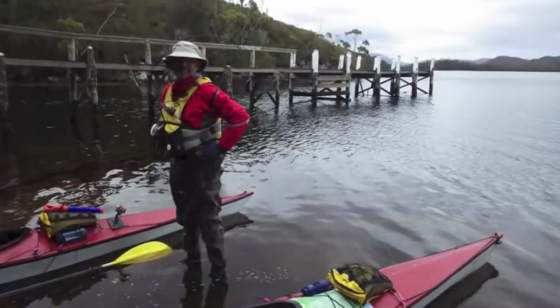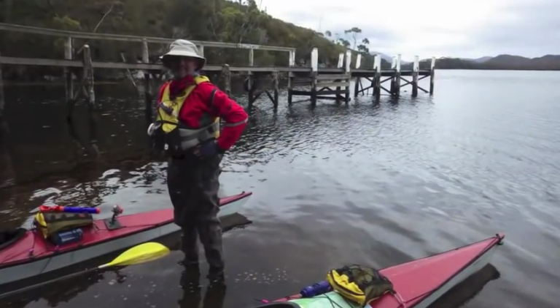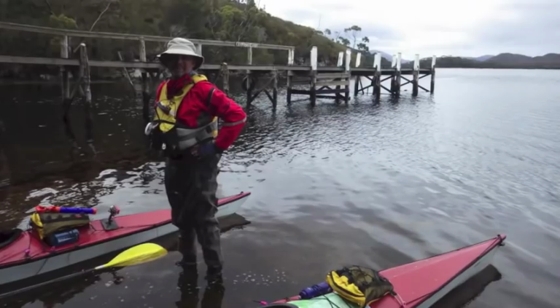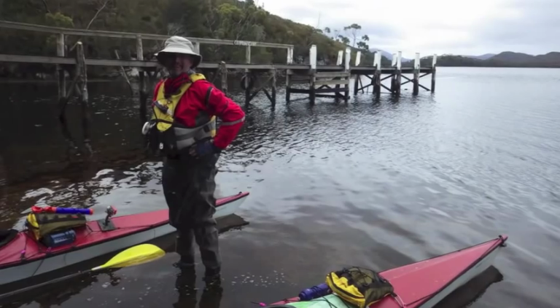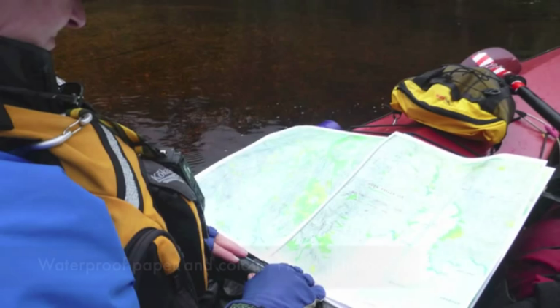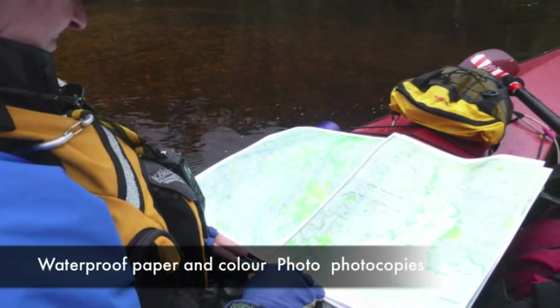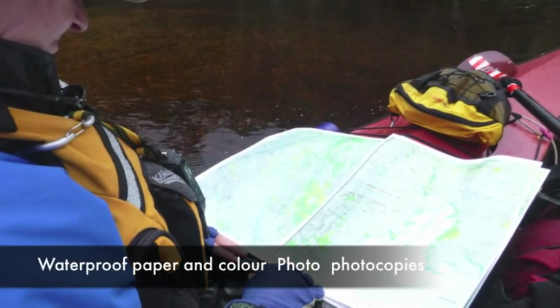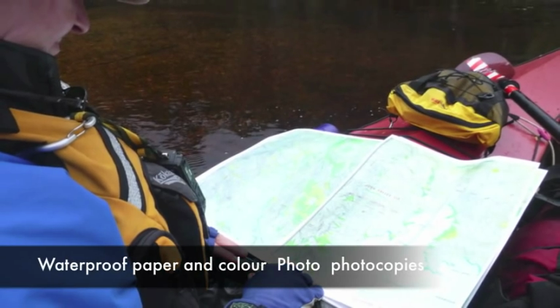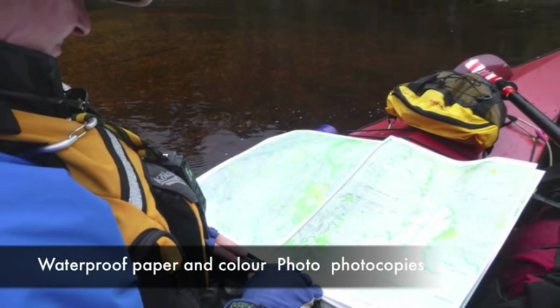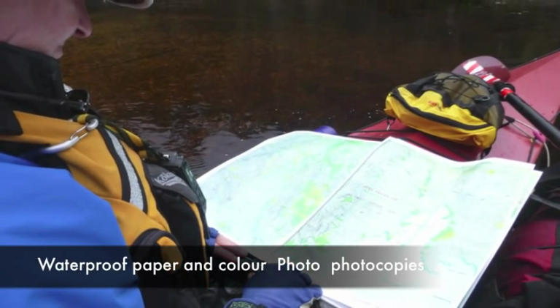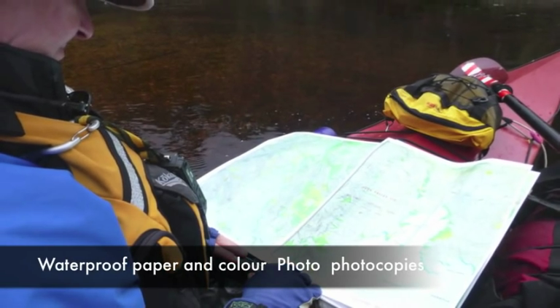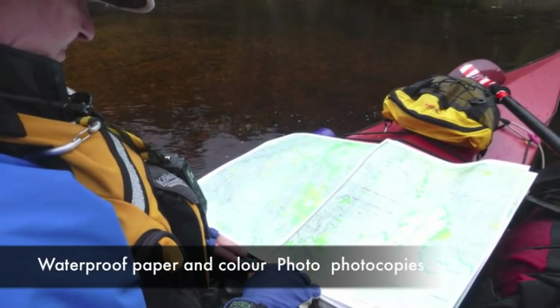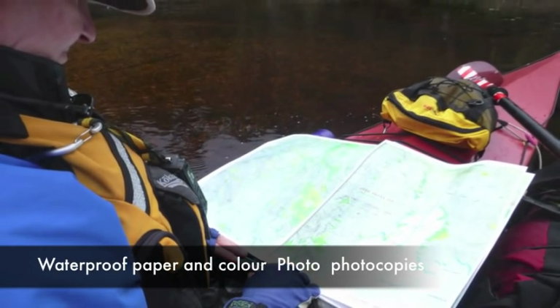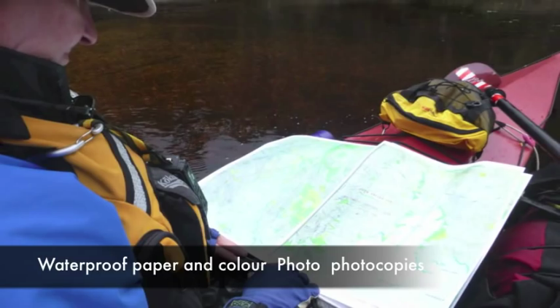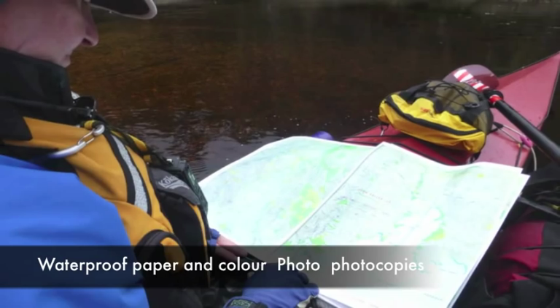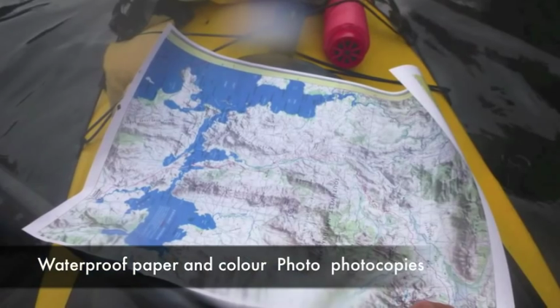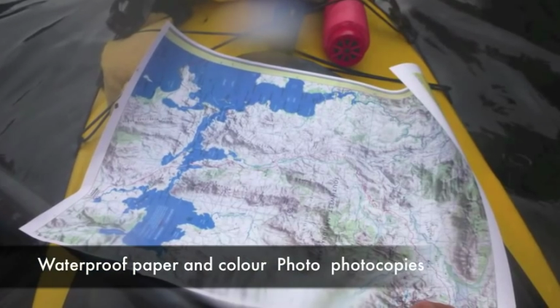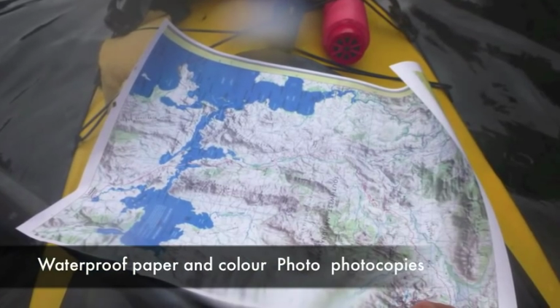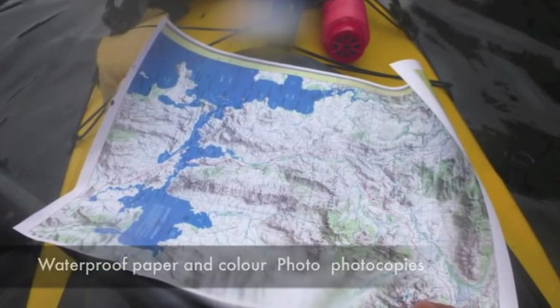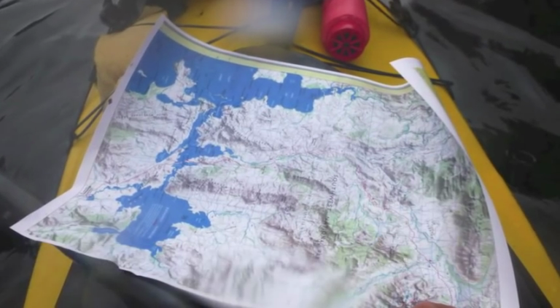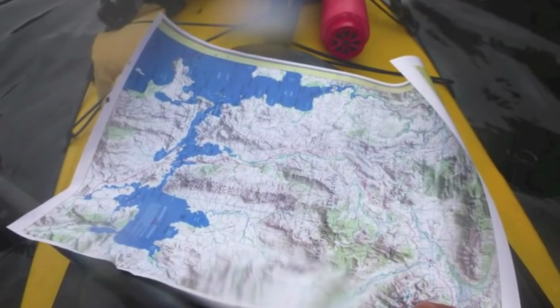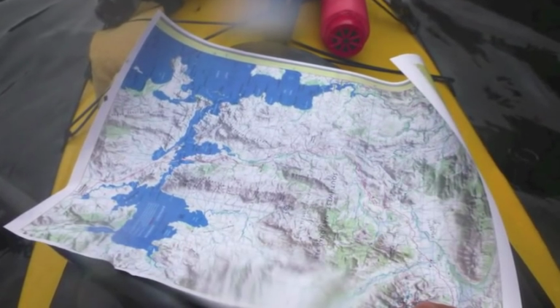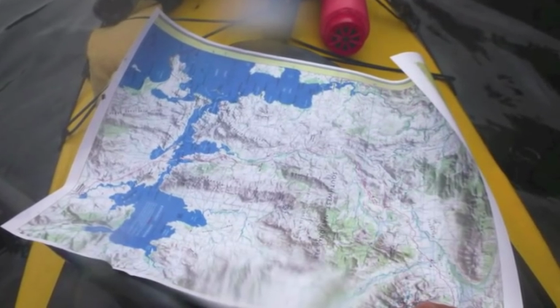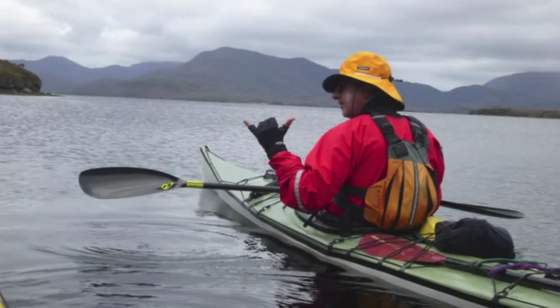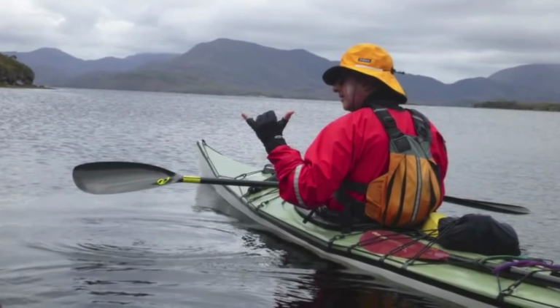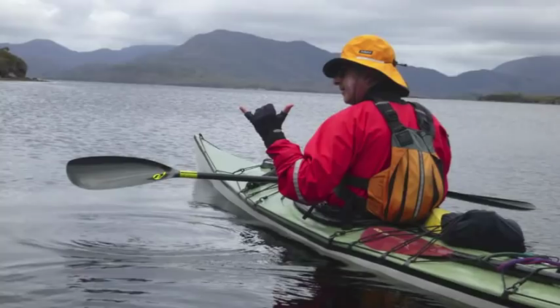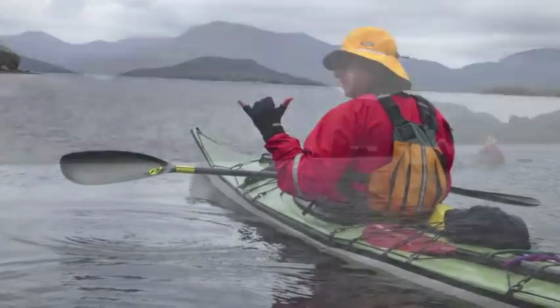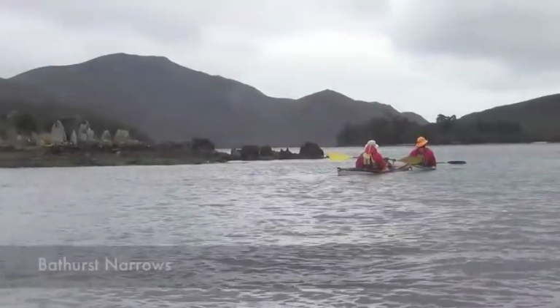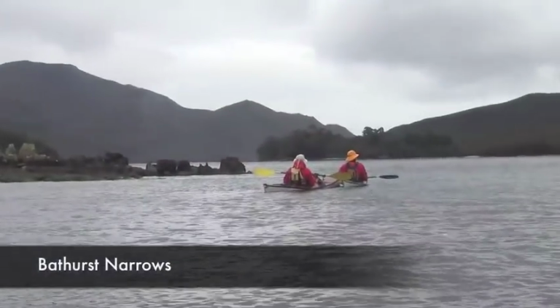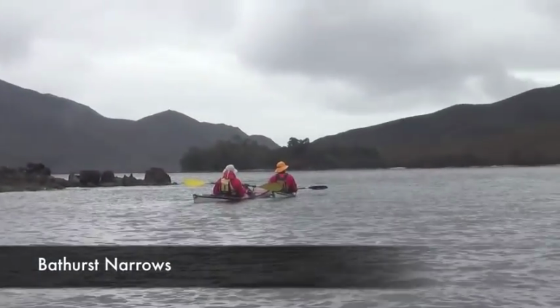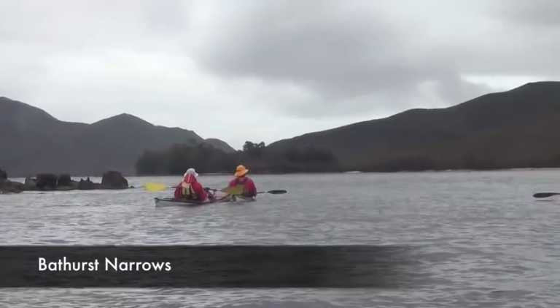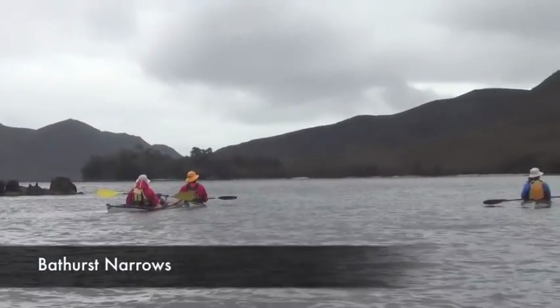We continued on to our next campsite at Schooner Cove, navigating via colour photocopies of maps and charts on waterproof paper, which worked extremely well — via the Narrows and Parker Bay.